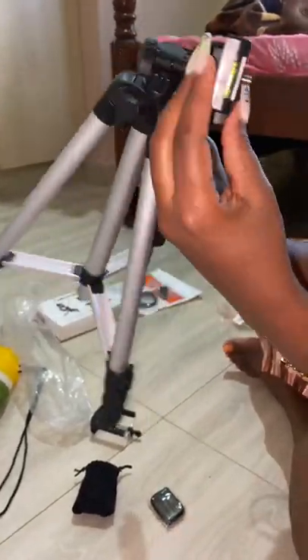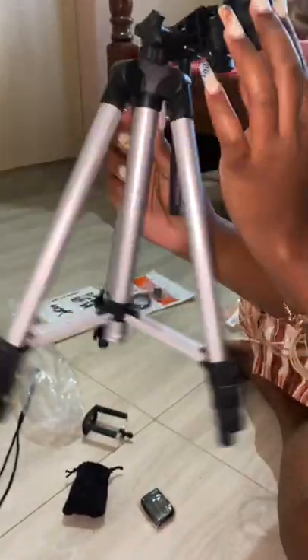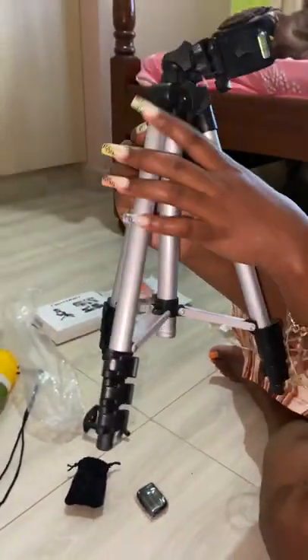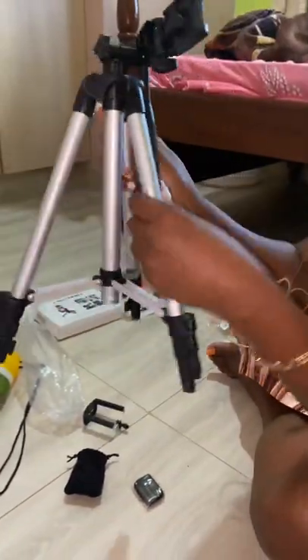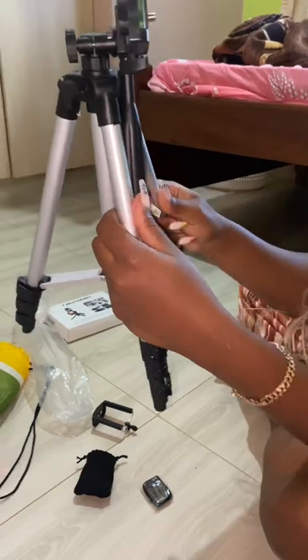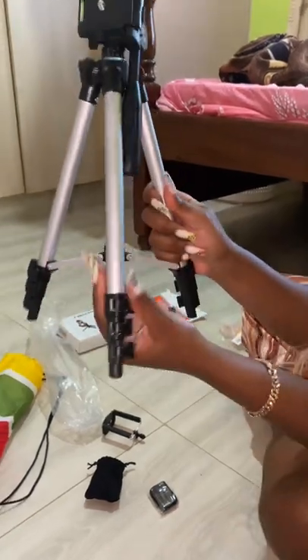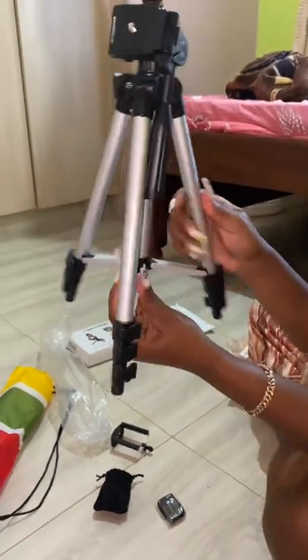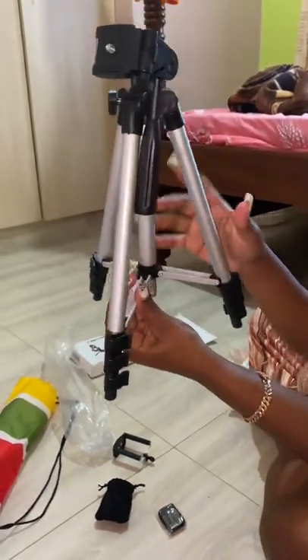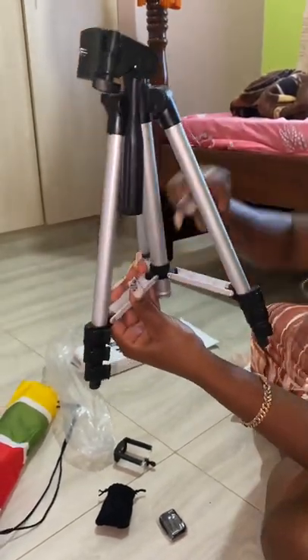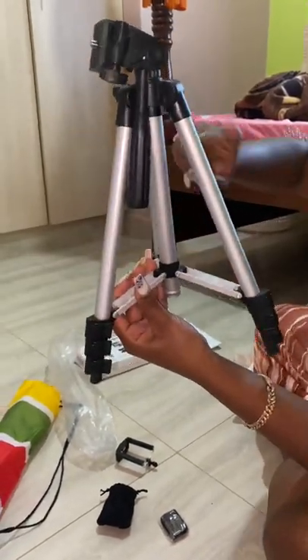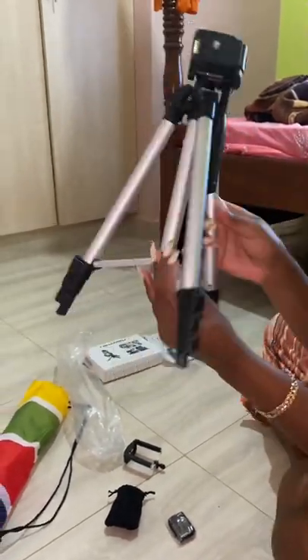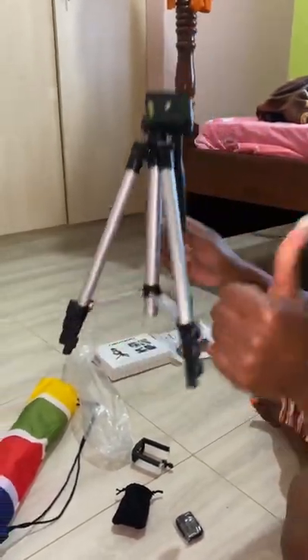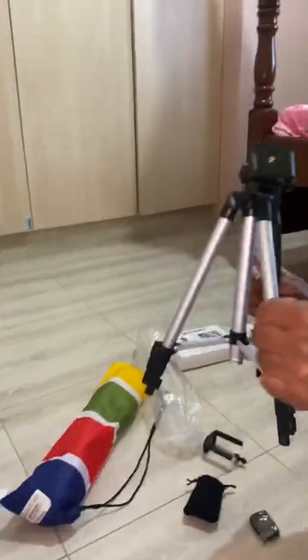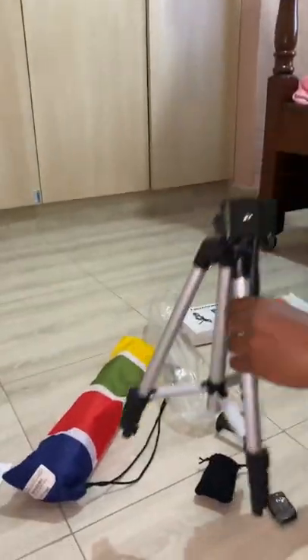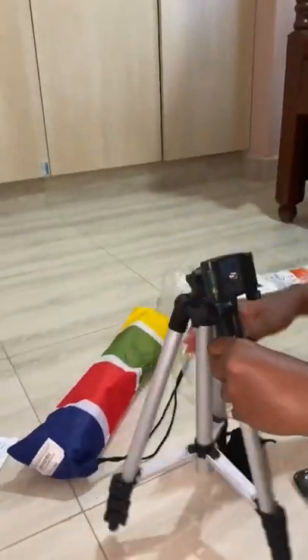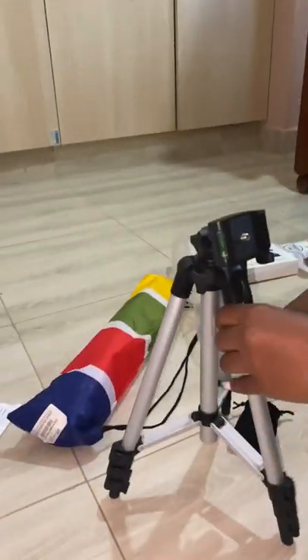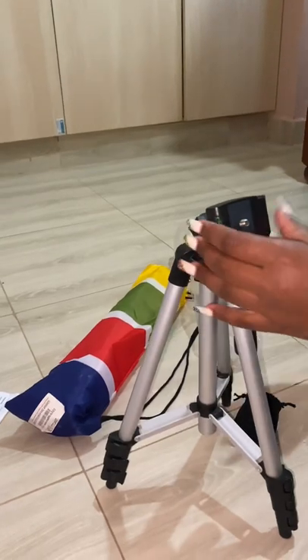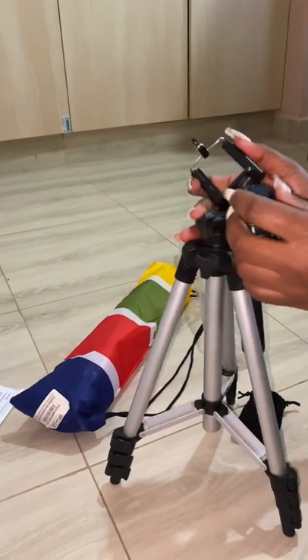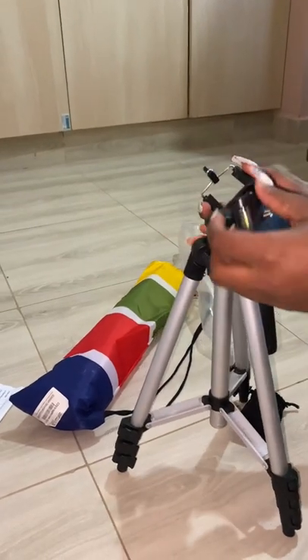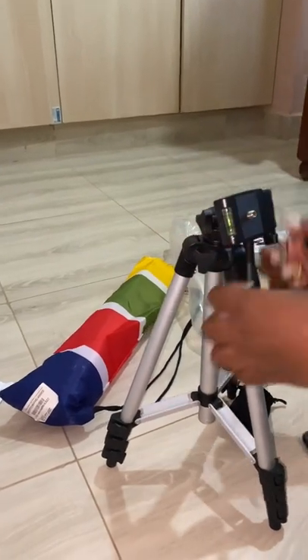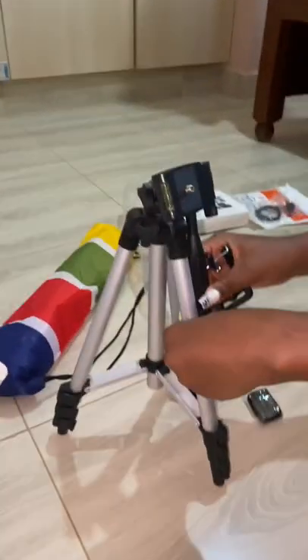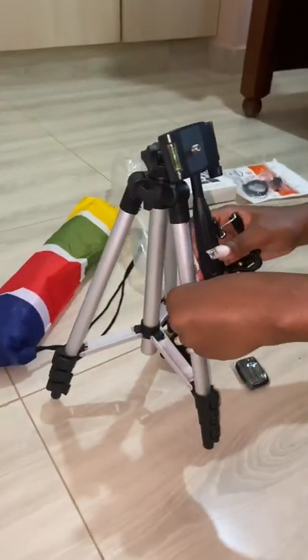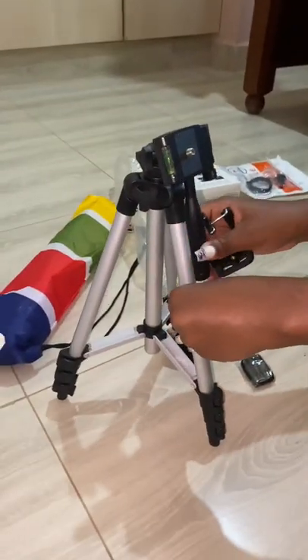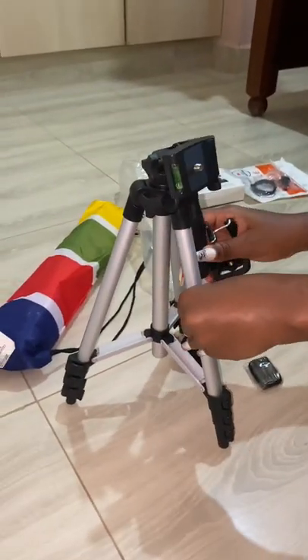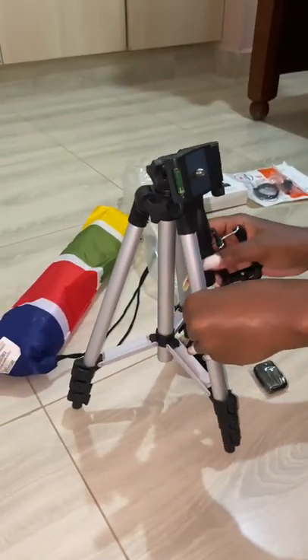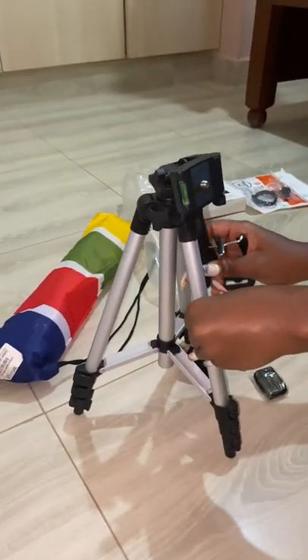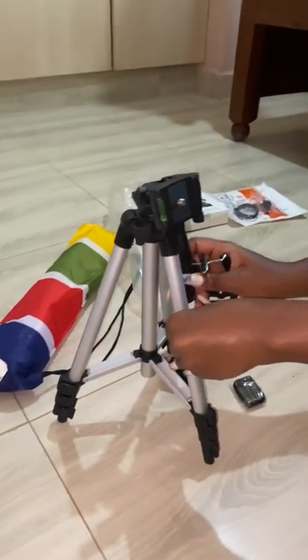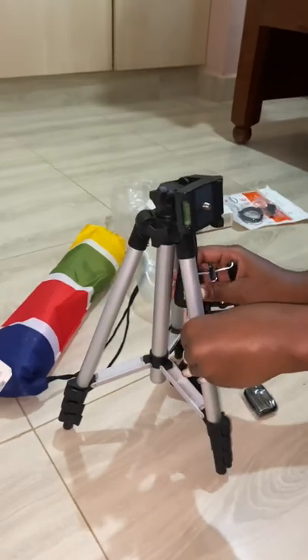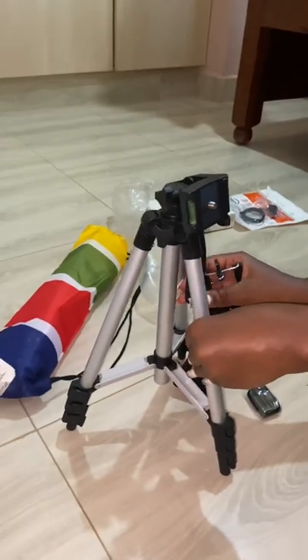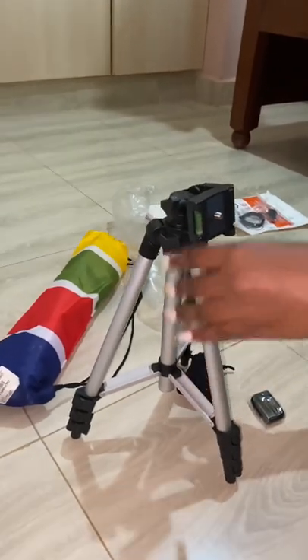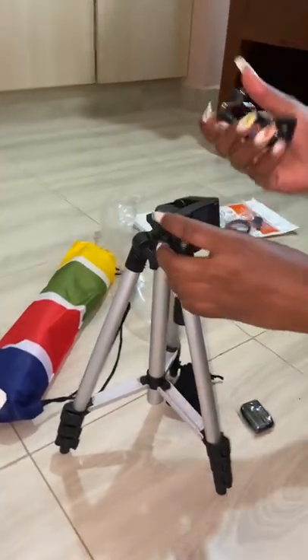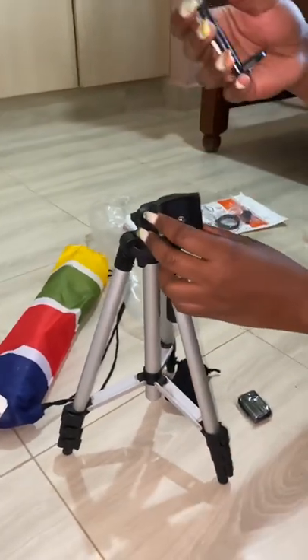What I love about the tripod is it's really sturdy, very strong, not flimsy material. The one I got before, I feel robbed — I got it for like 2k and it was terrible. This time it was only 900.